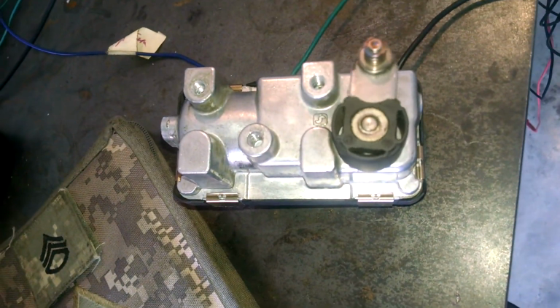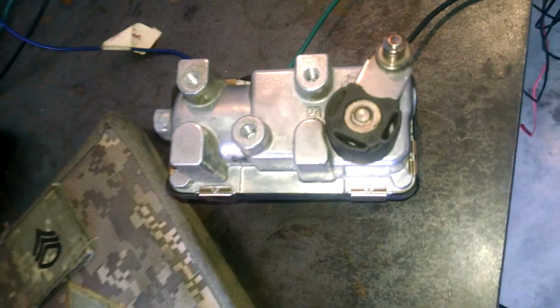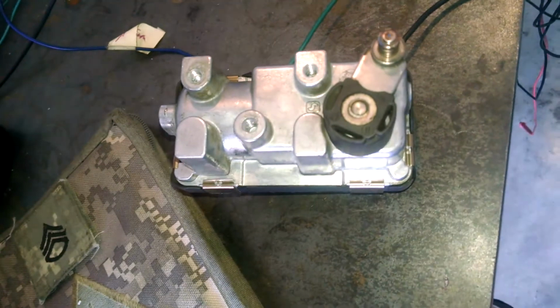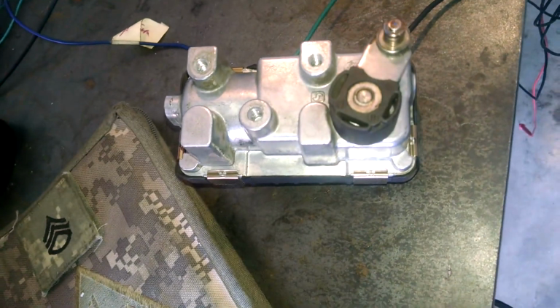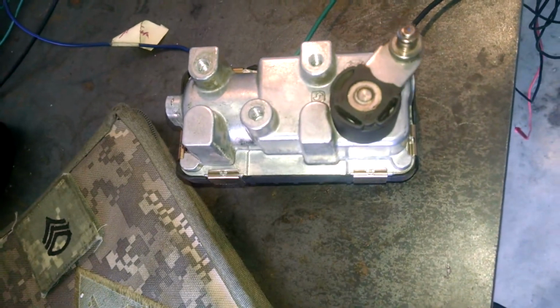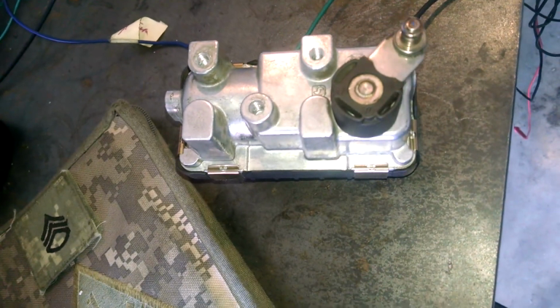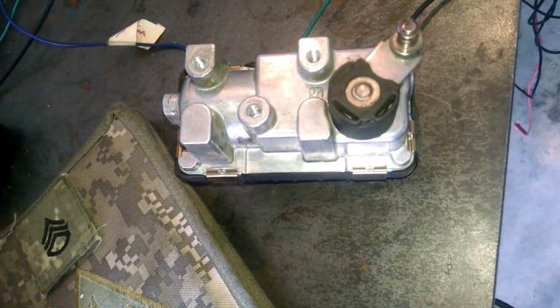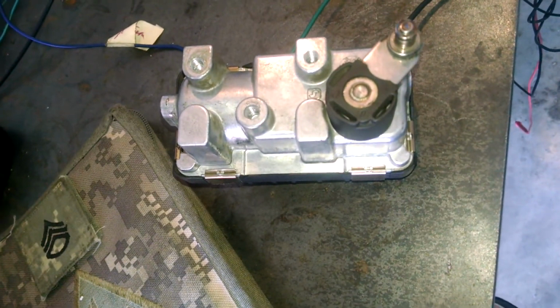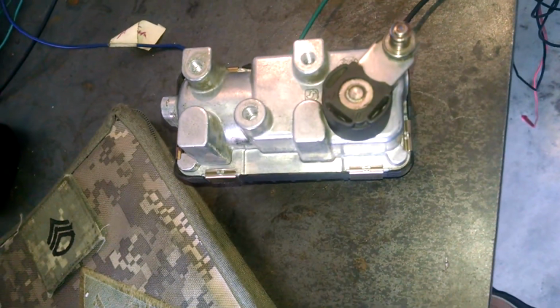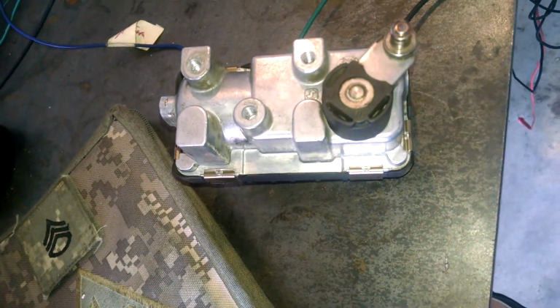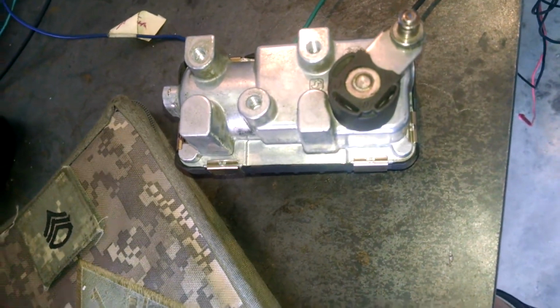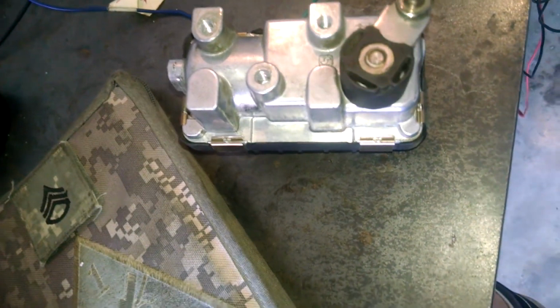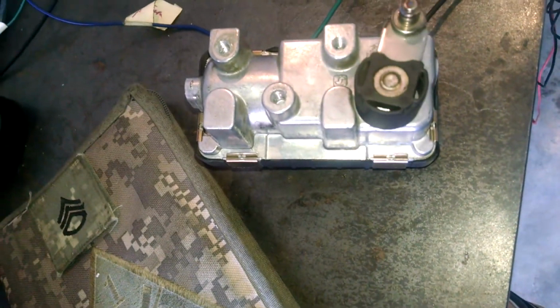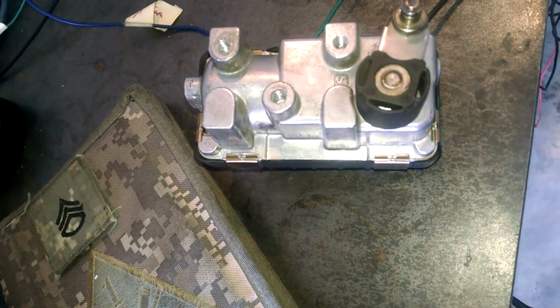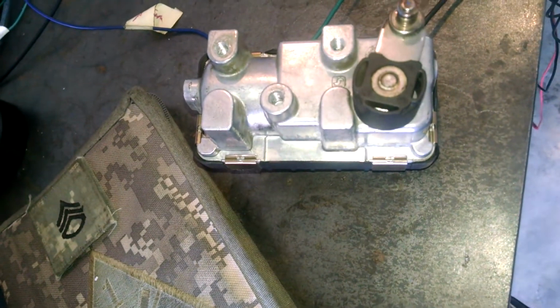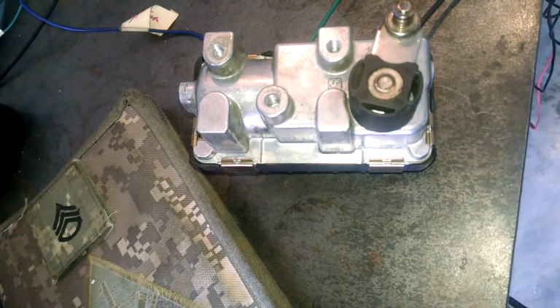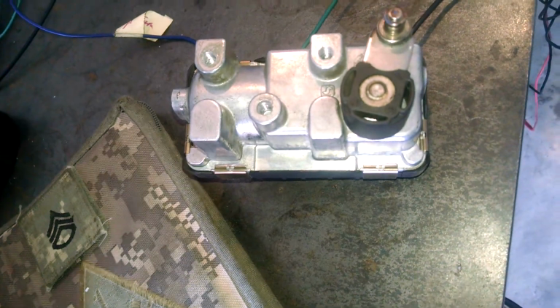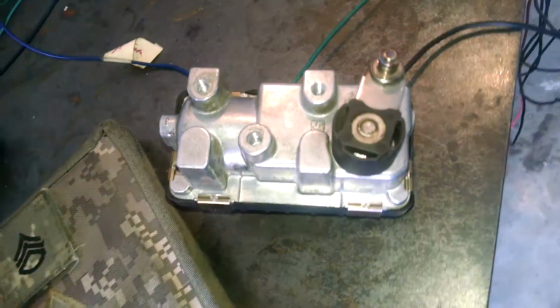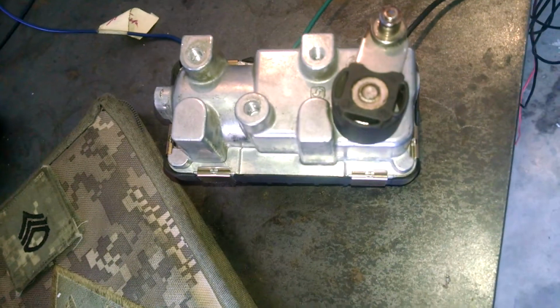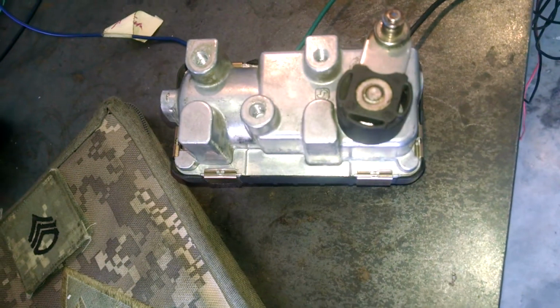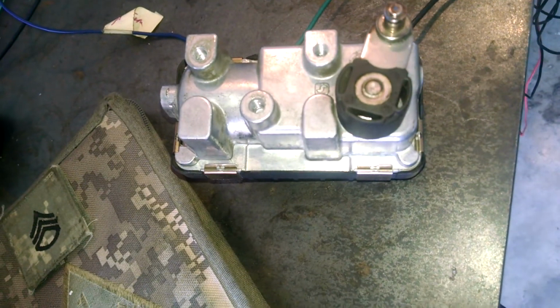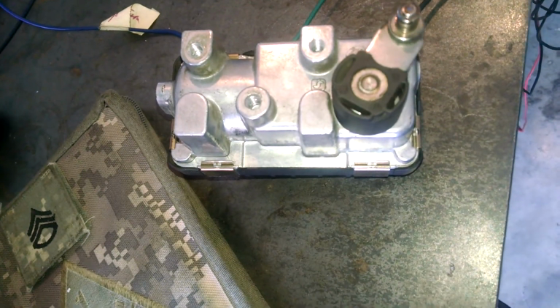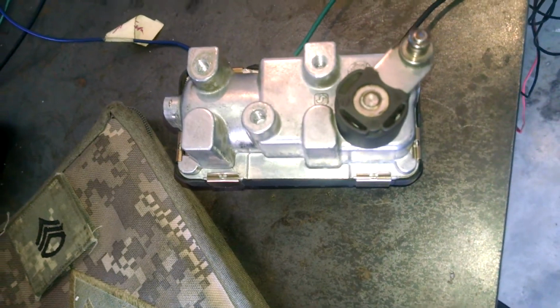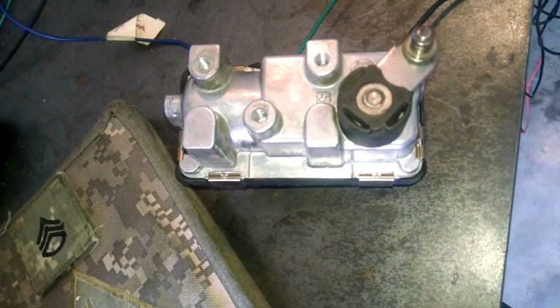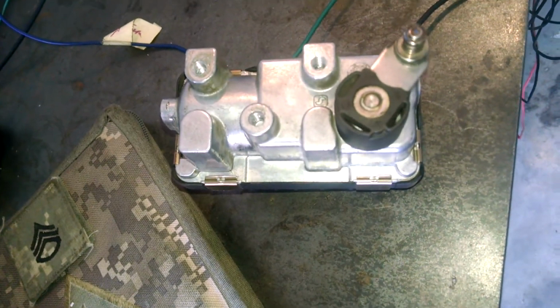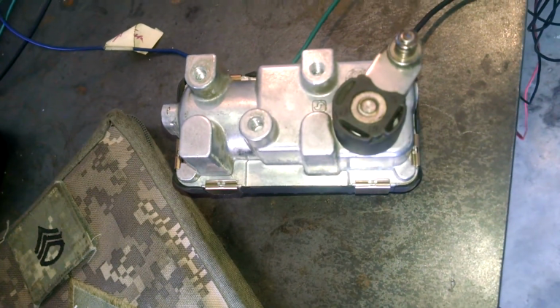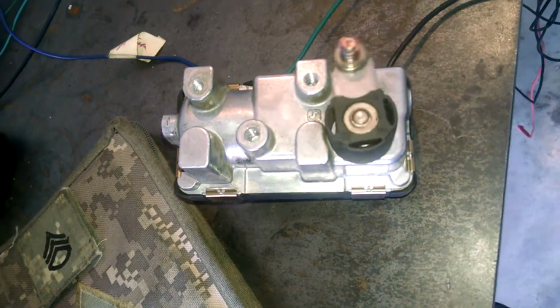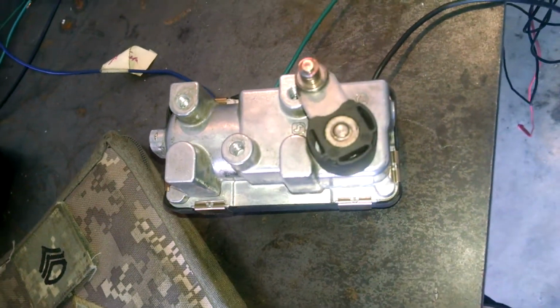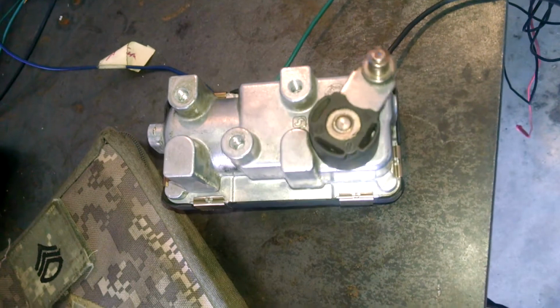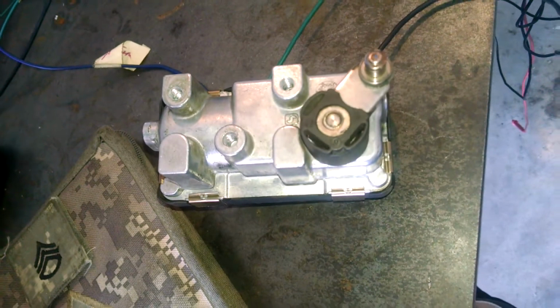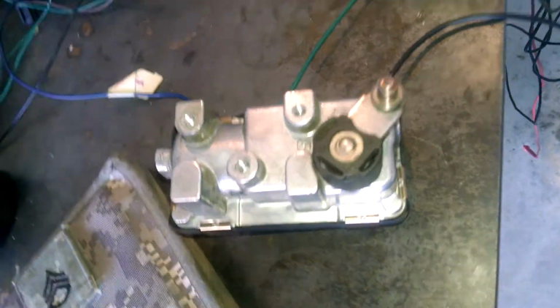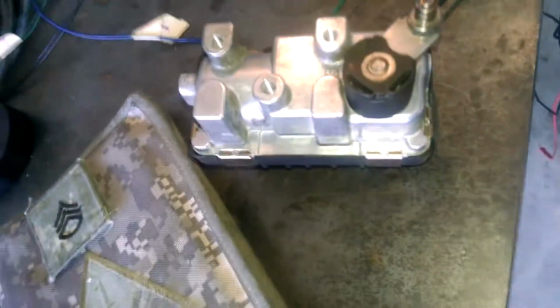But also if you'd like to run one of these turbos on your car, I can also build you a custom controller for this turbo as well. So just send me an email, let me know, and I'll hook you up. Thanks.